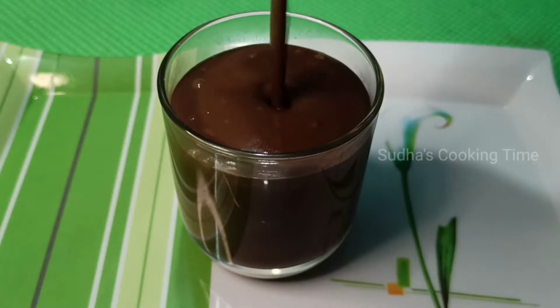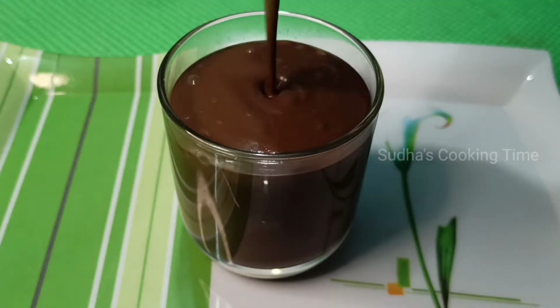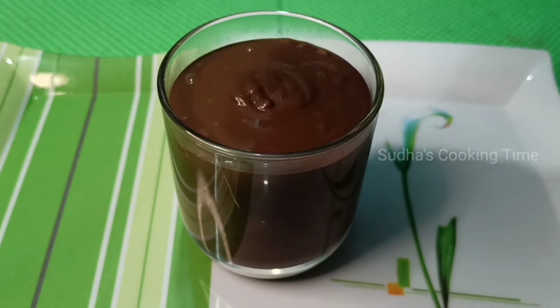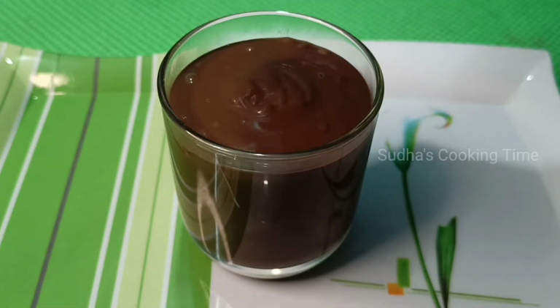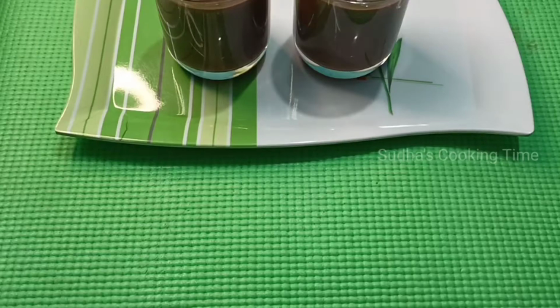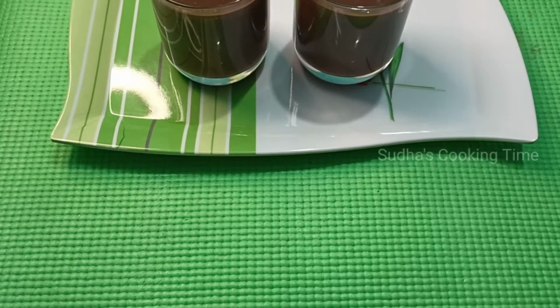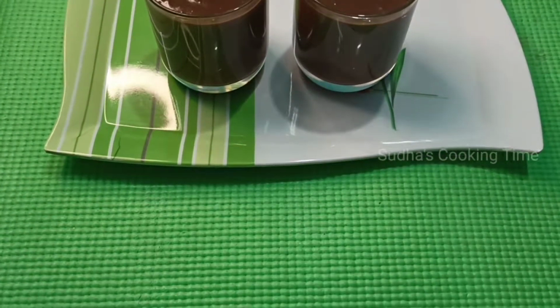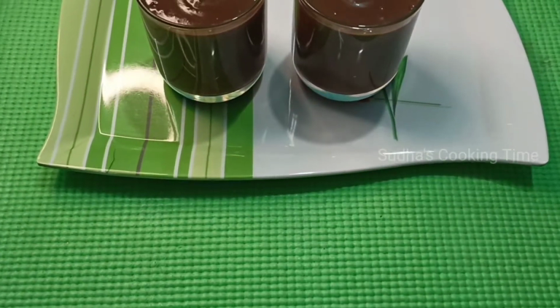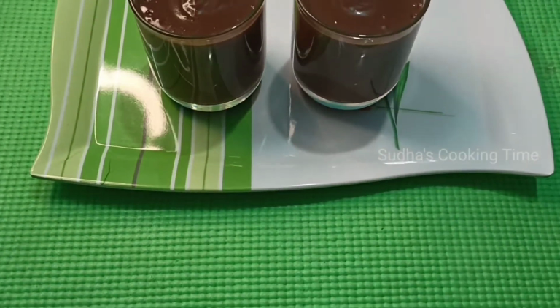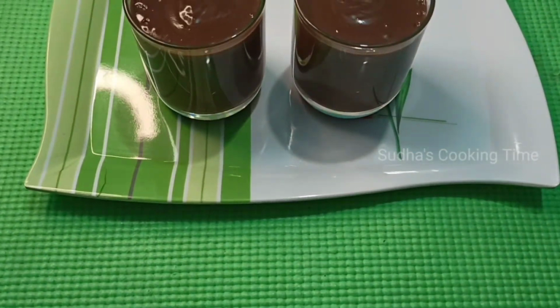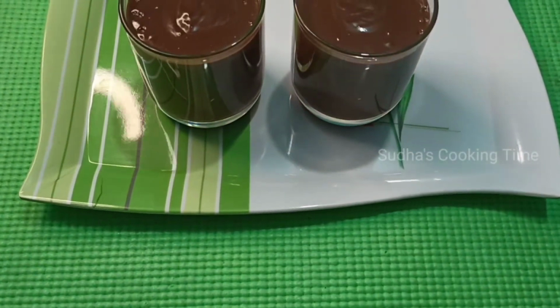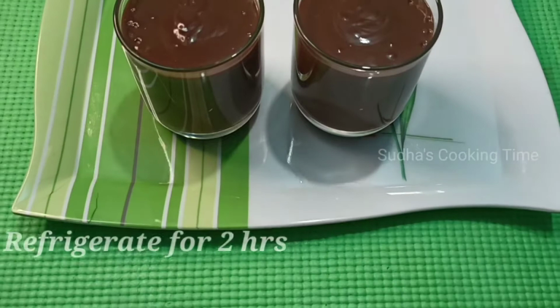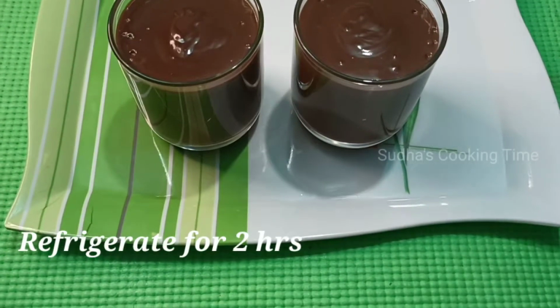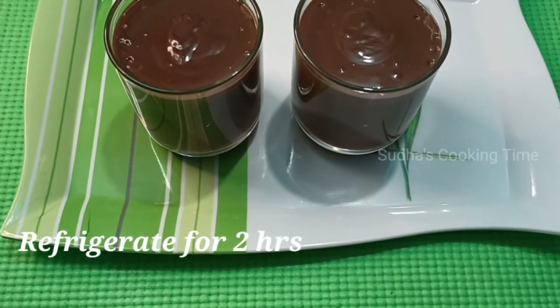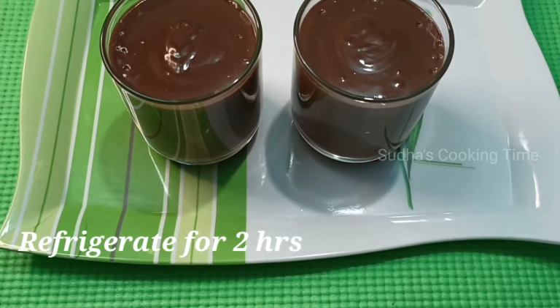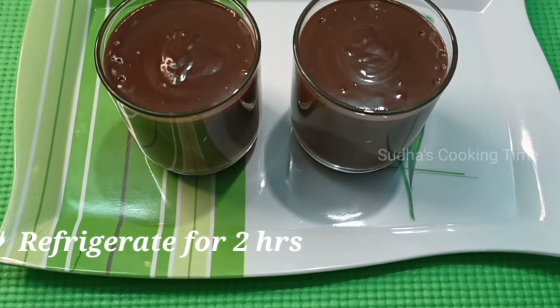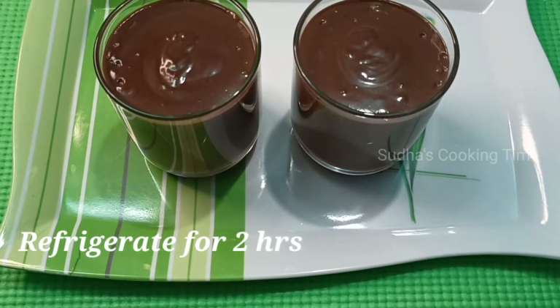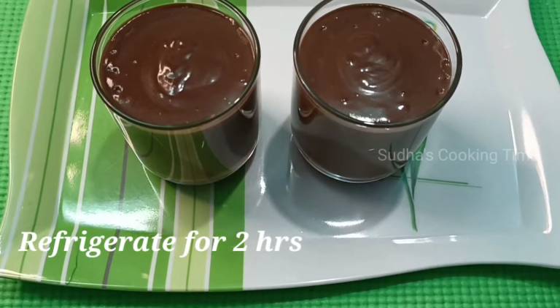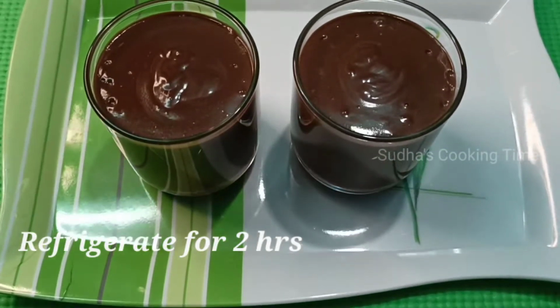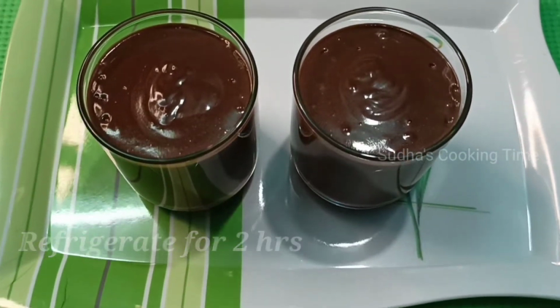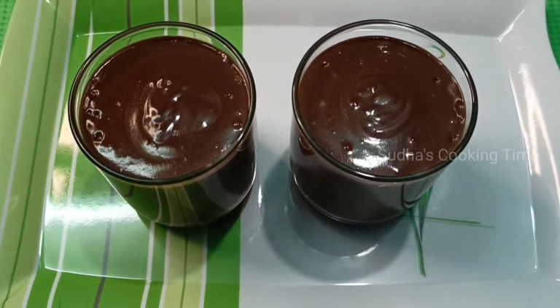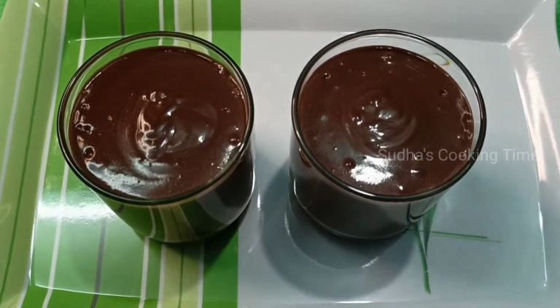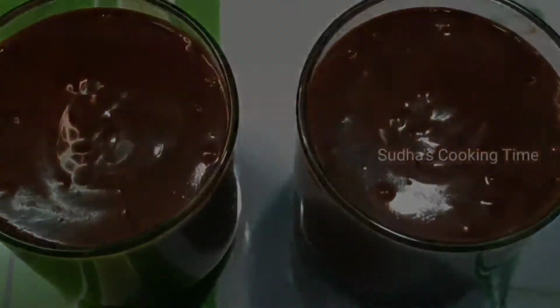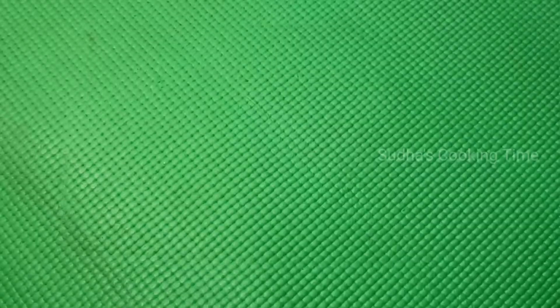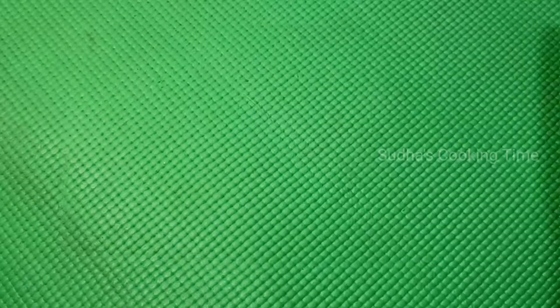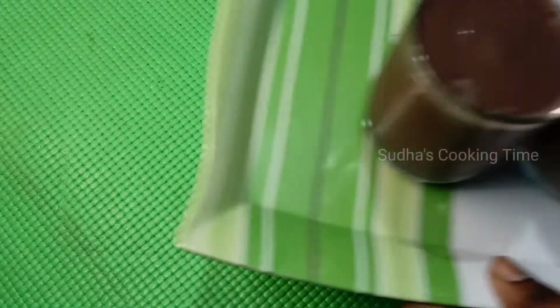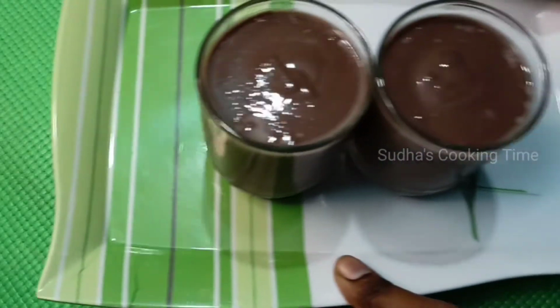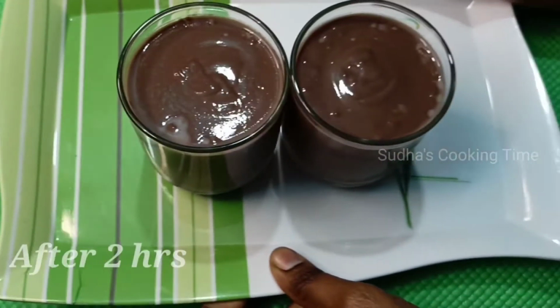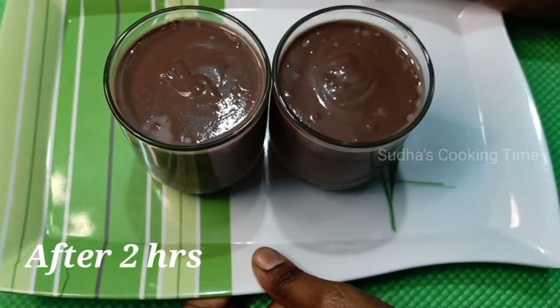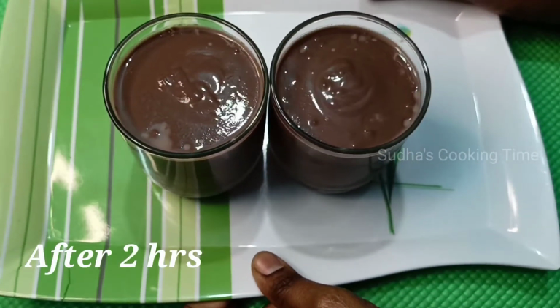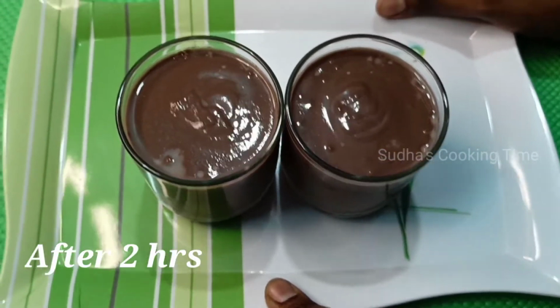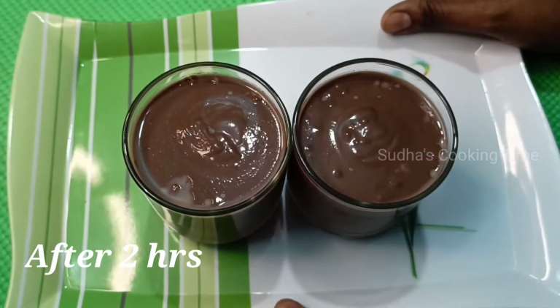Refrigerate for 2 hours to set. You can also use the freezer if needed. After 2 hours, the pudding mix will be ready in the fridge.